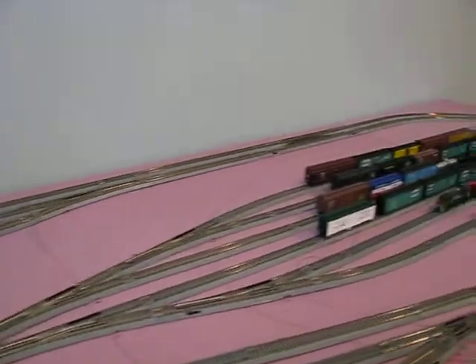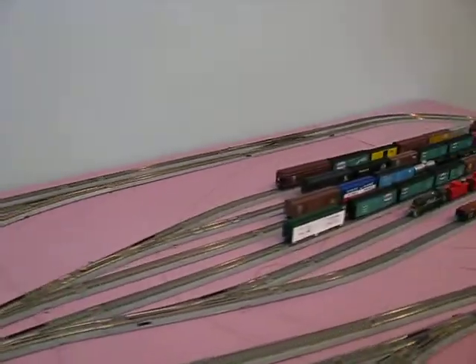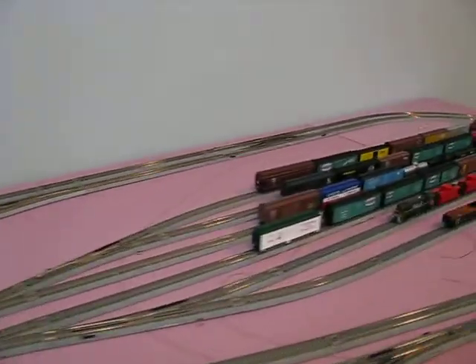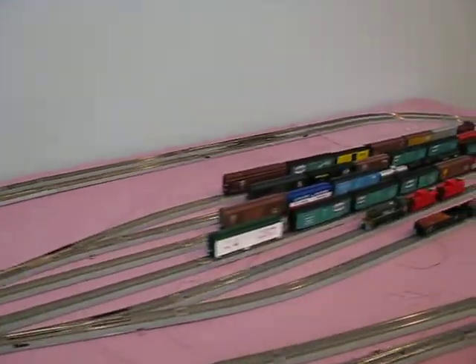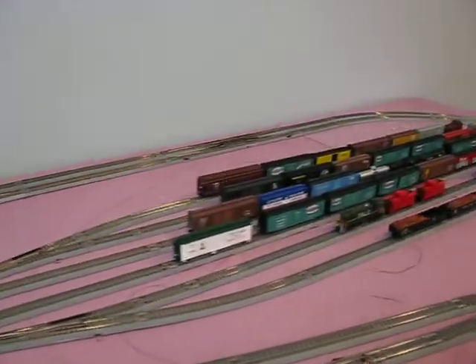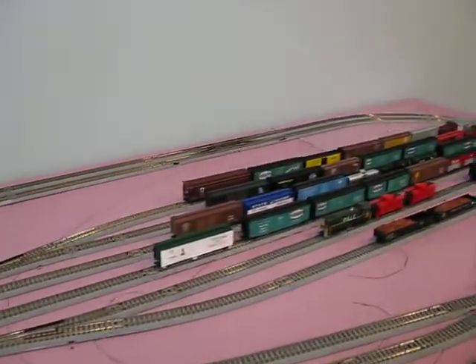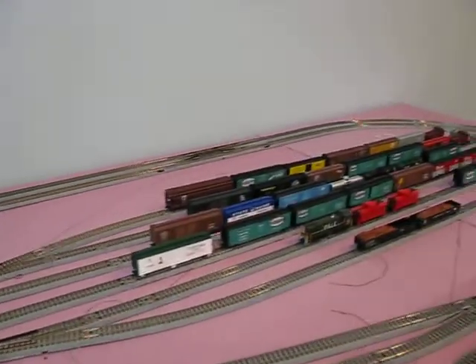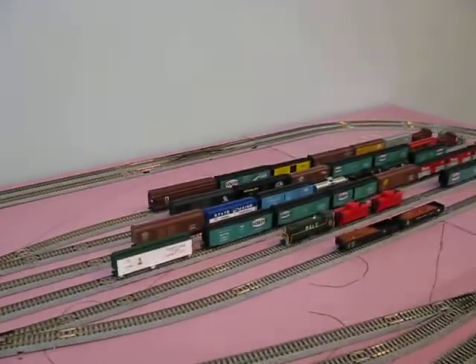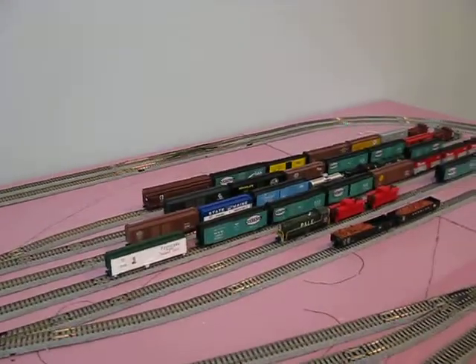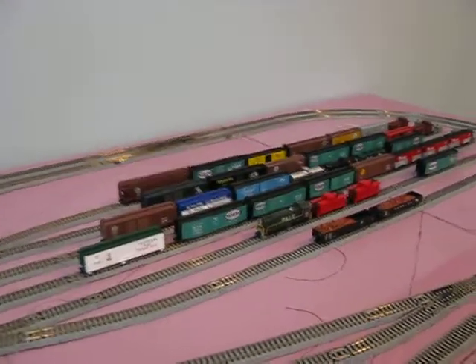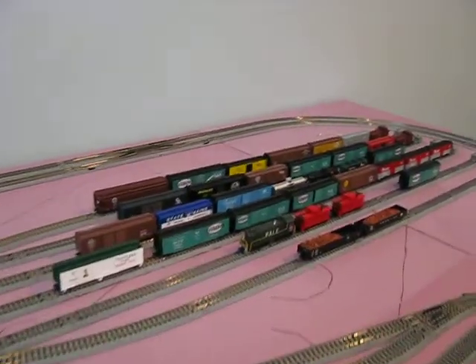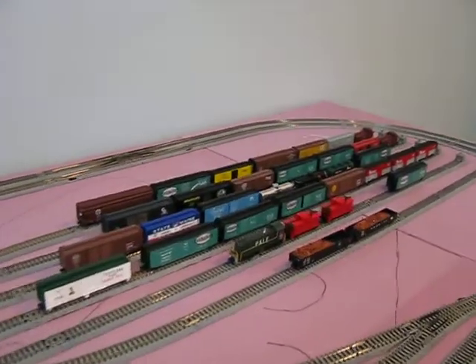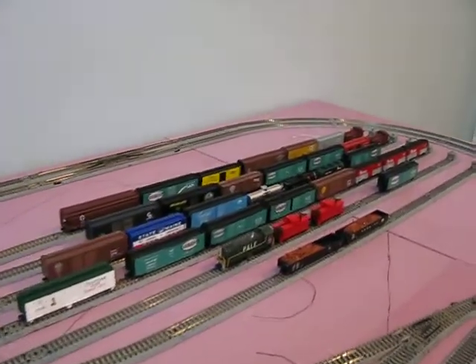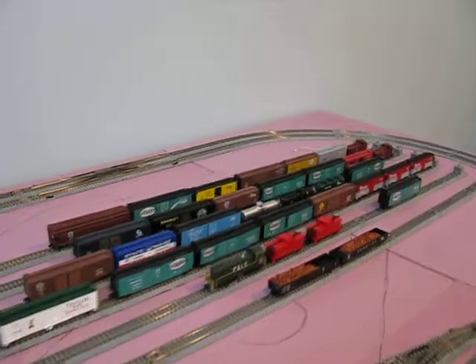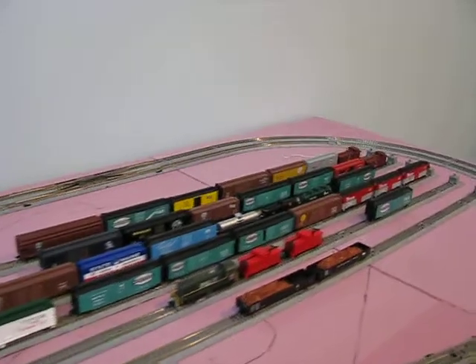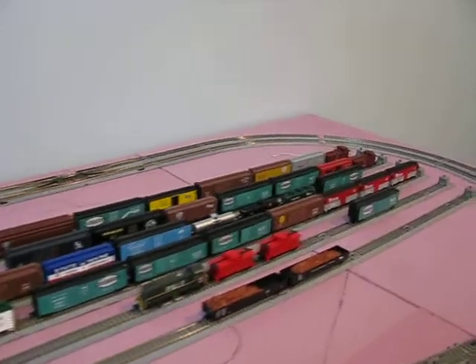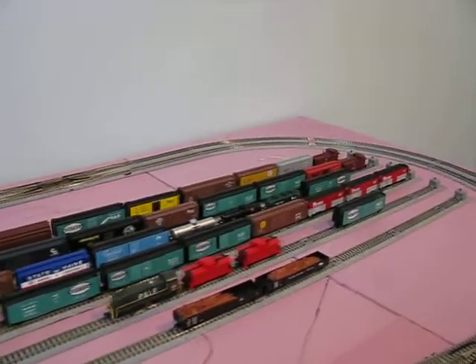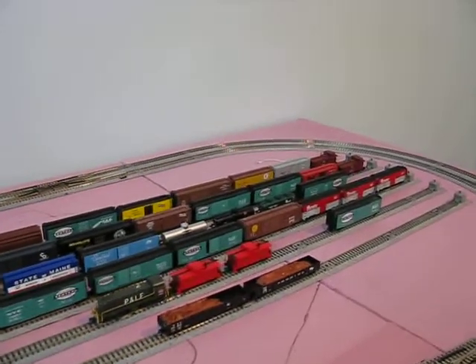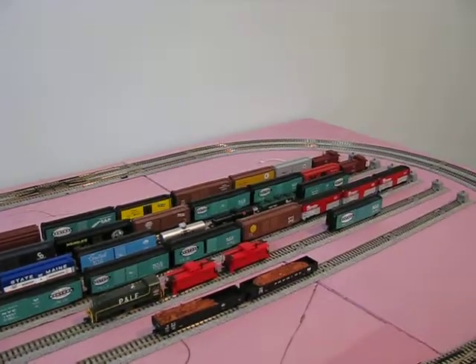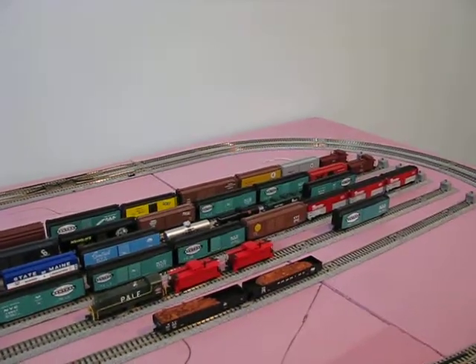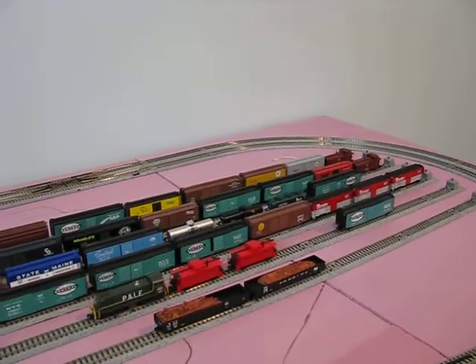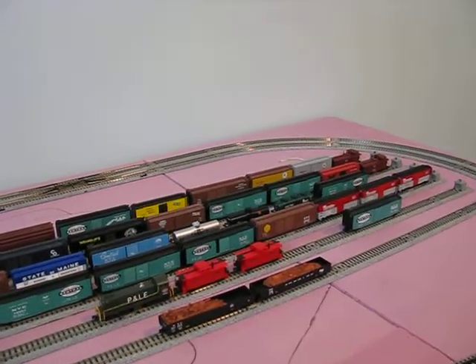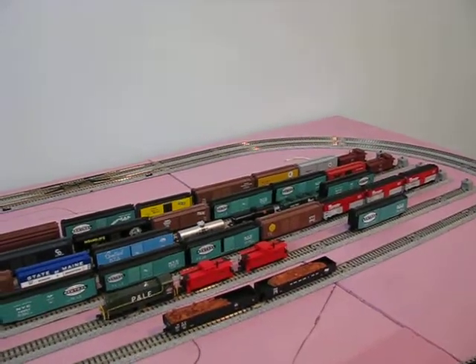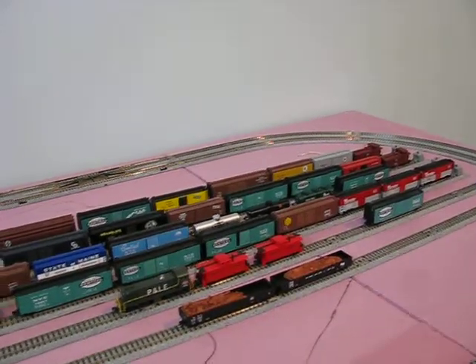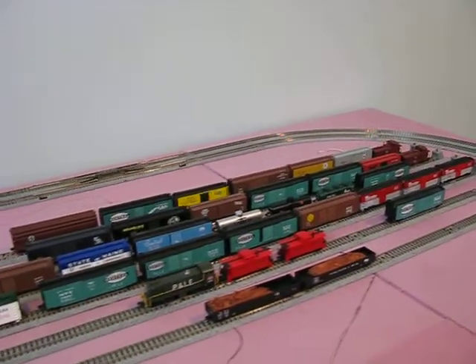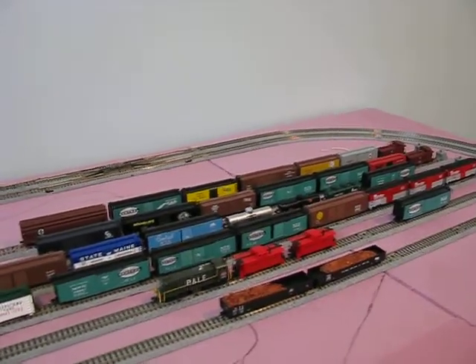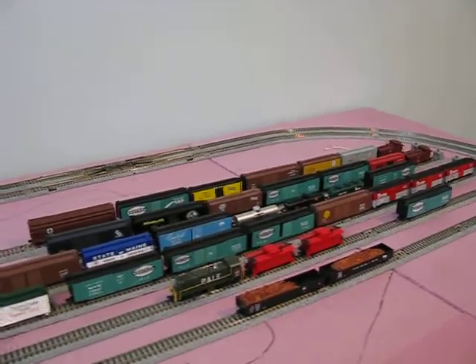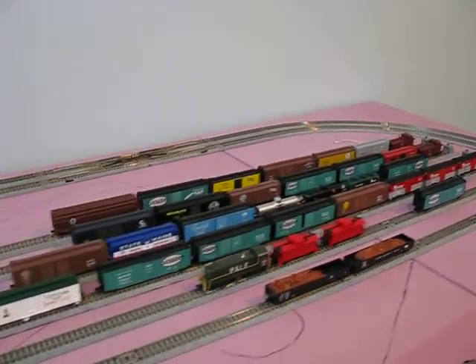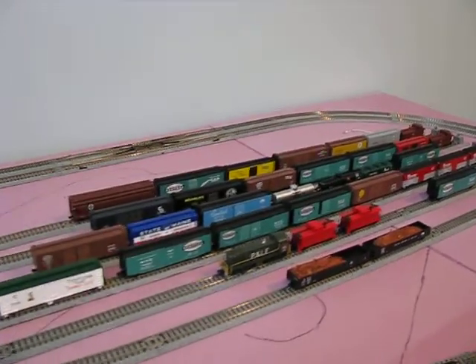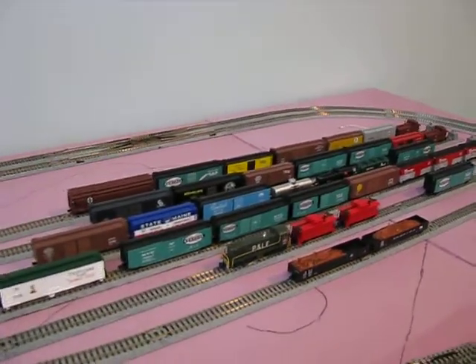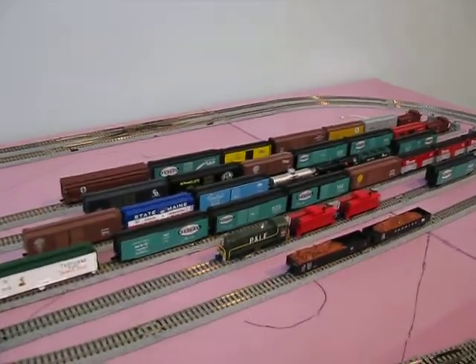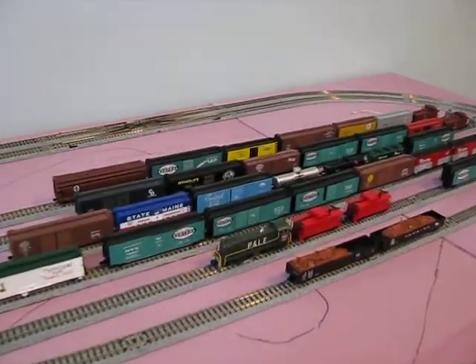6-track yard. I think there's 34 cars in there at the moment, and one switcher.